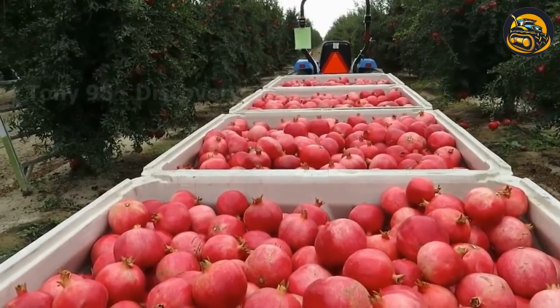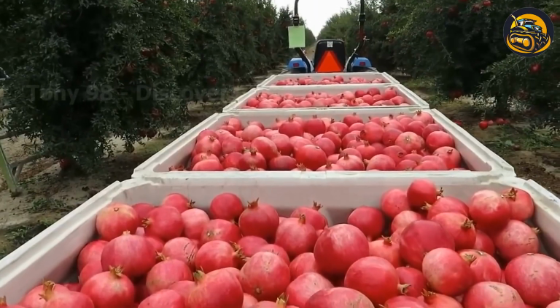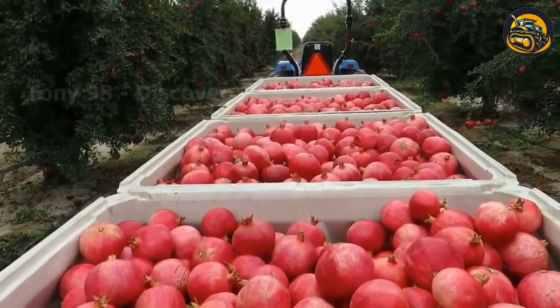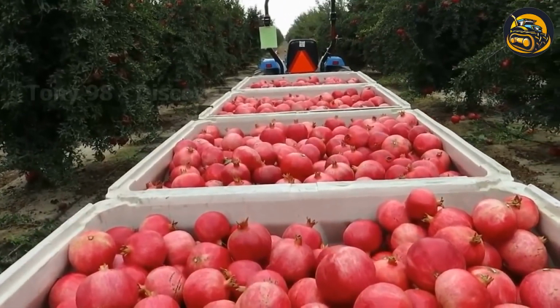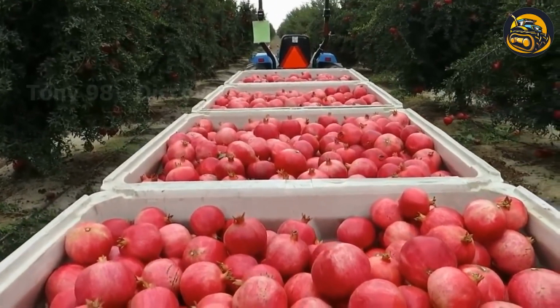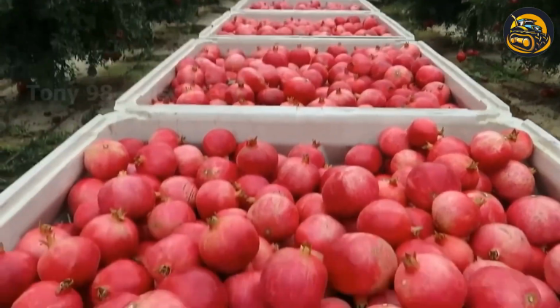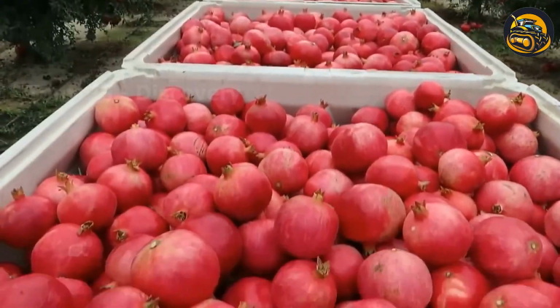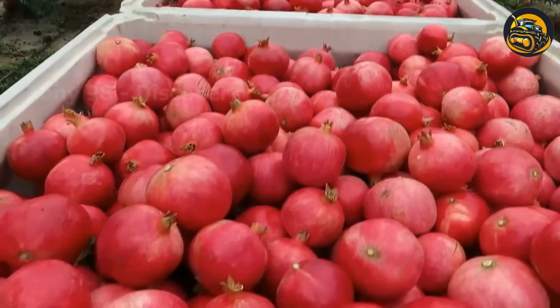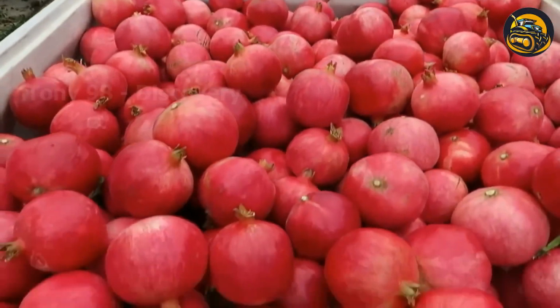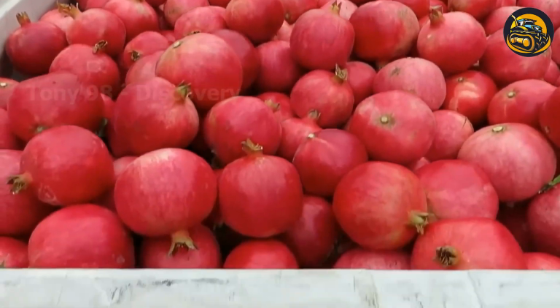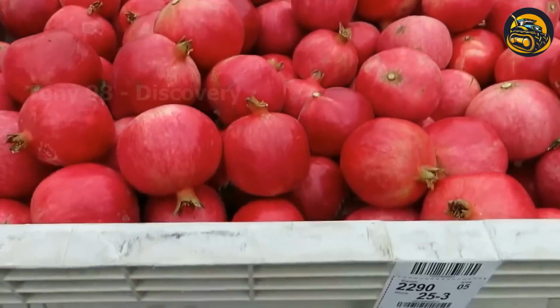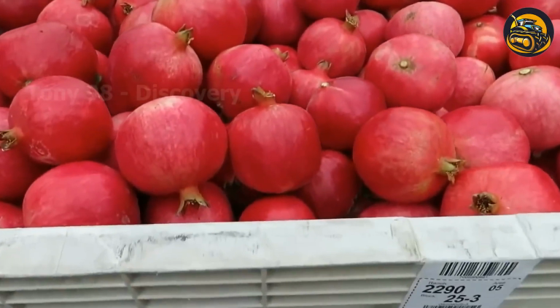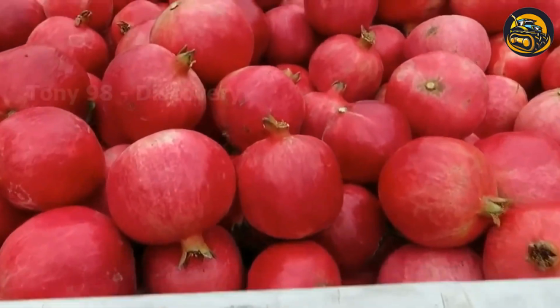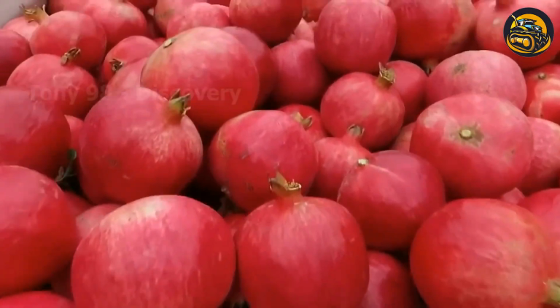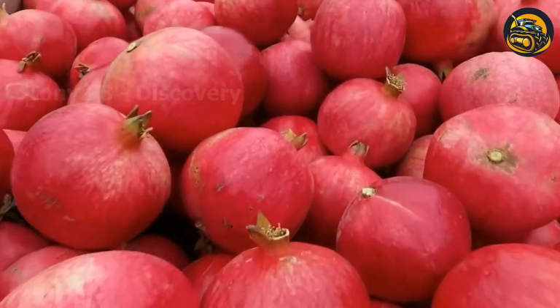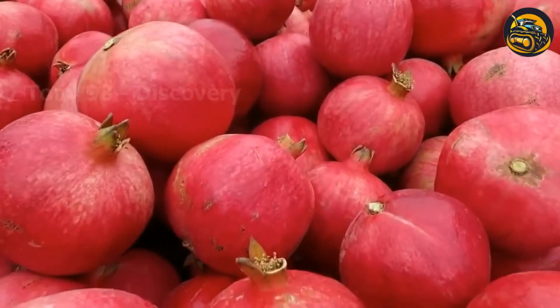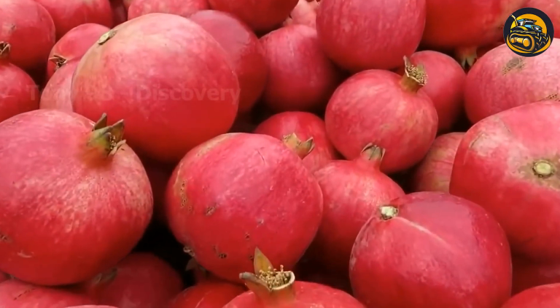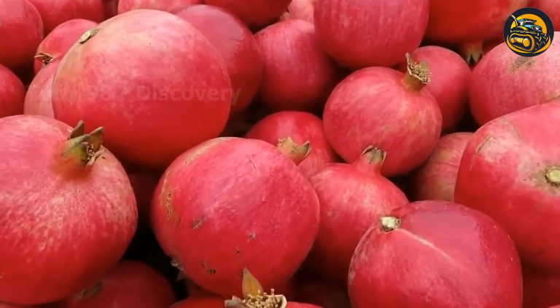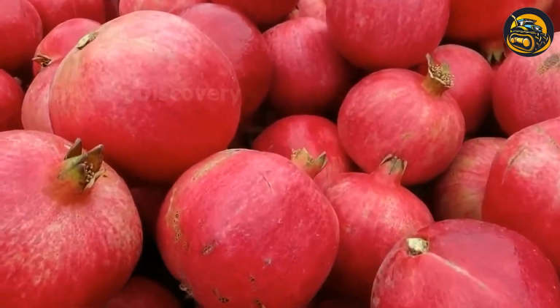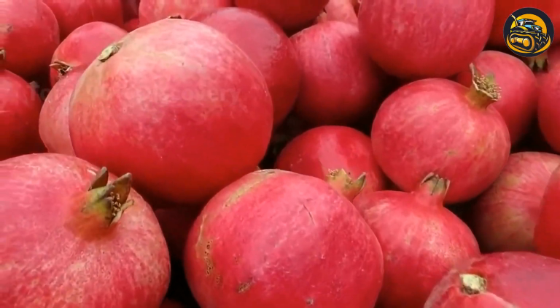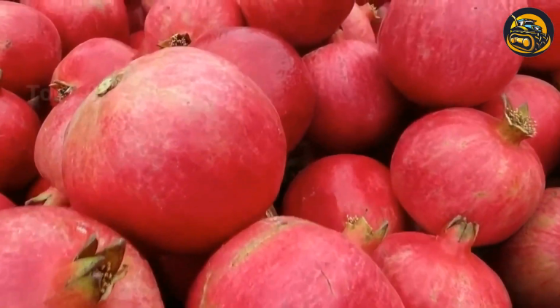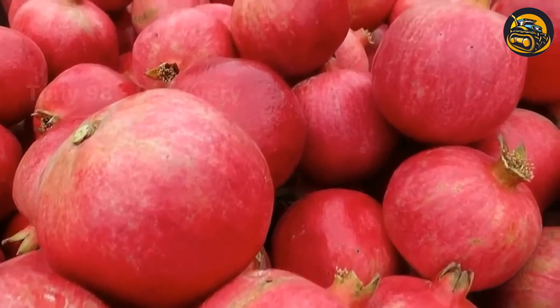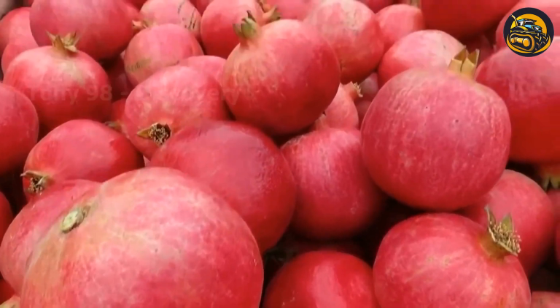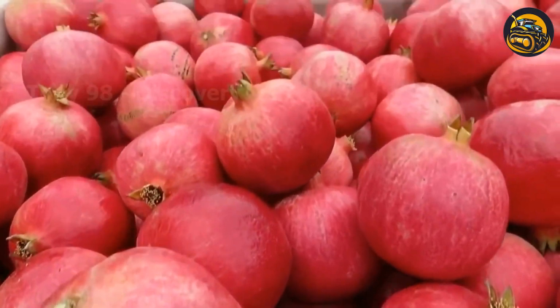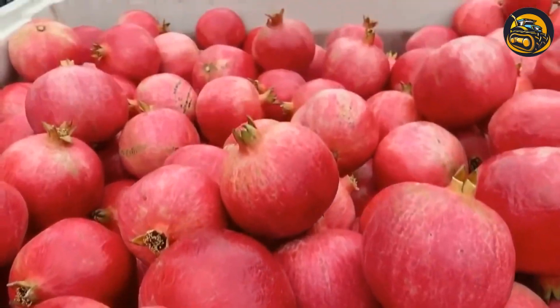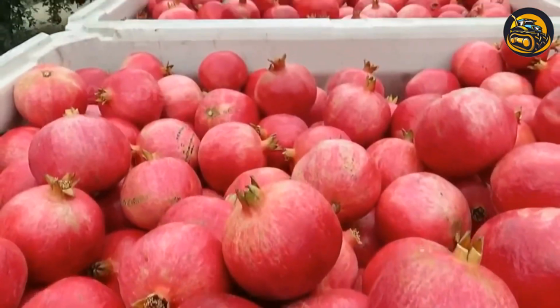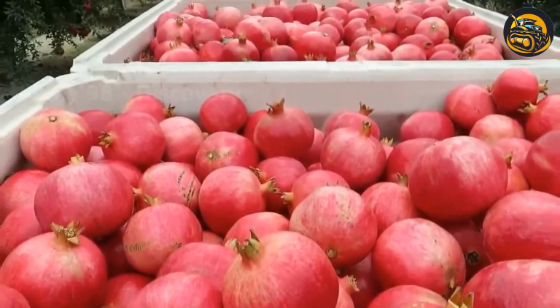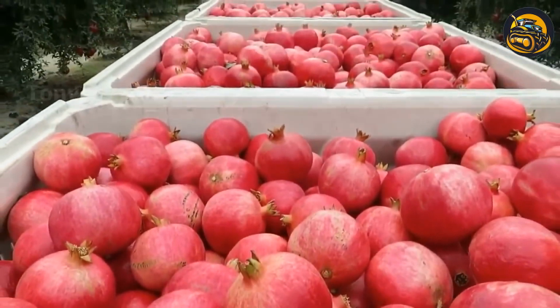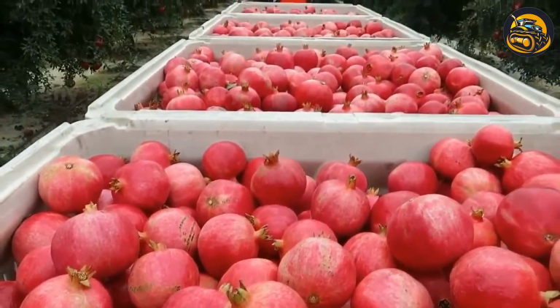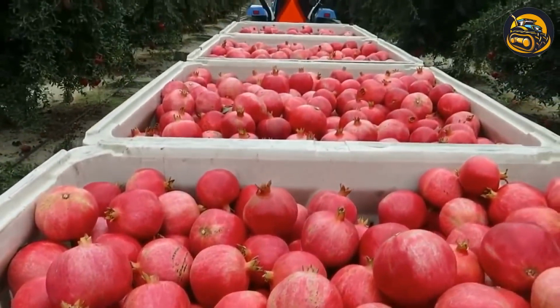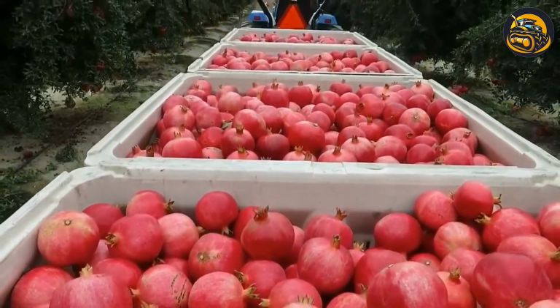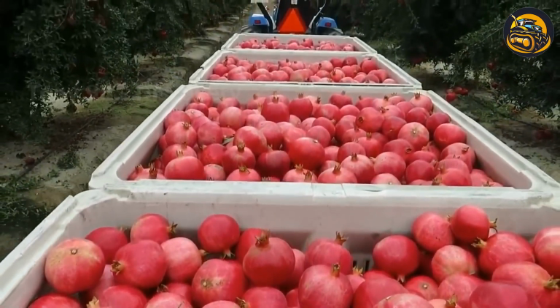Tons of pomegranates will be harvested, then transported to factories for packaging or pomegranate juice production.